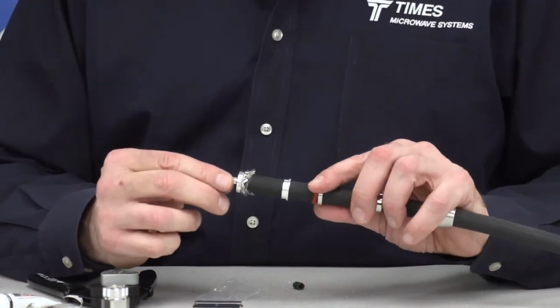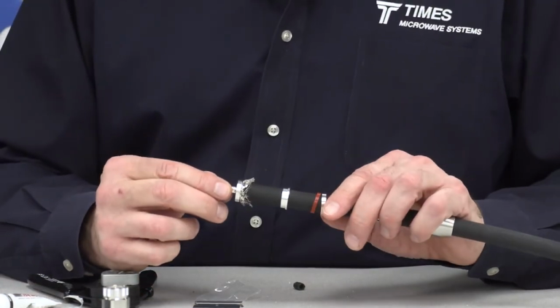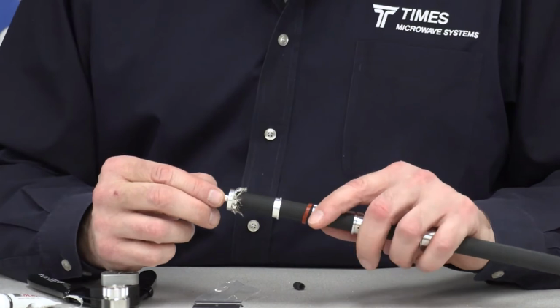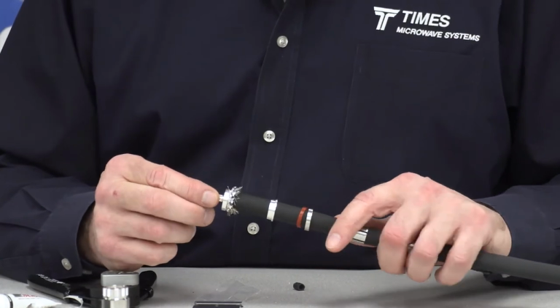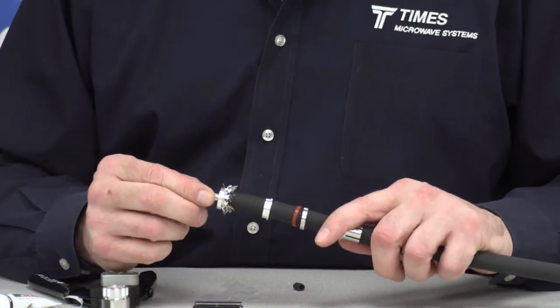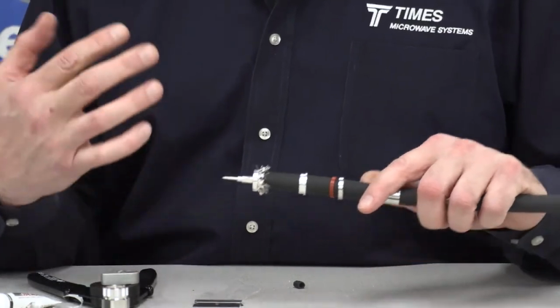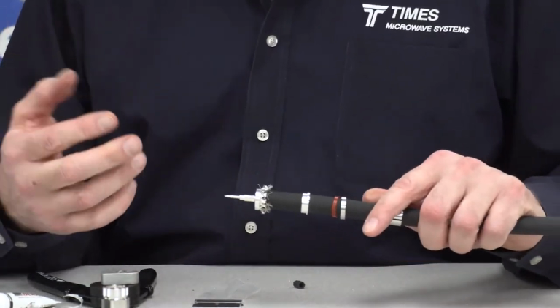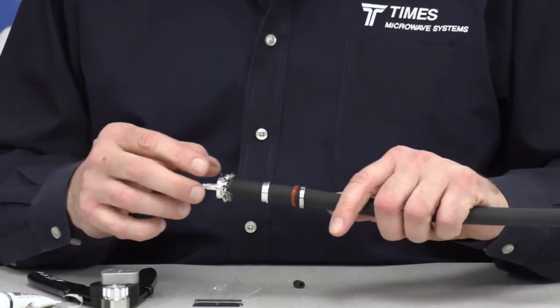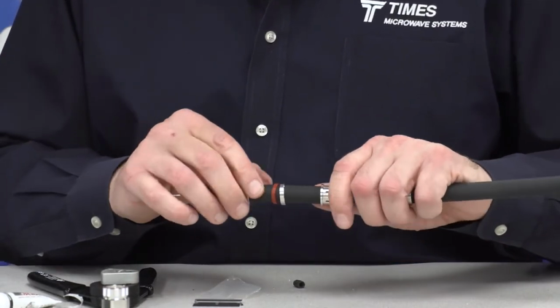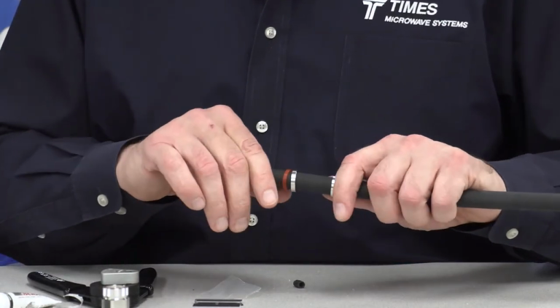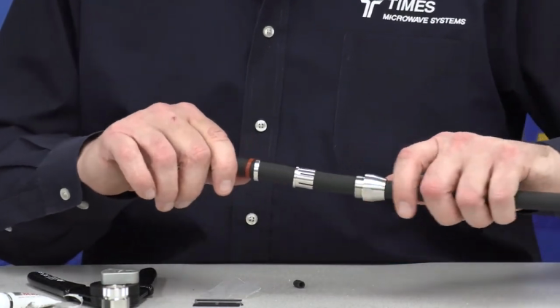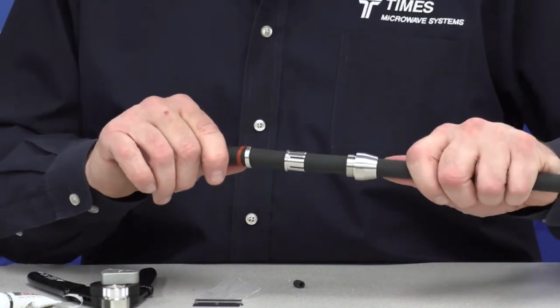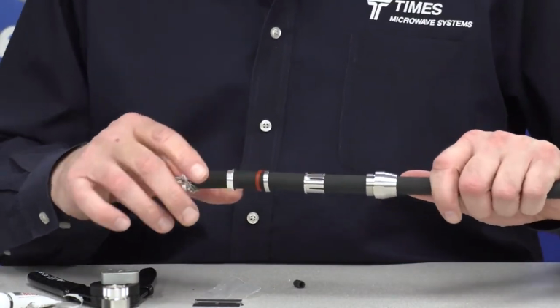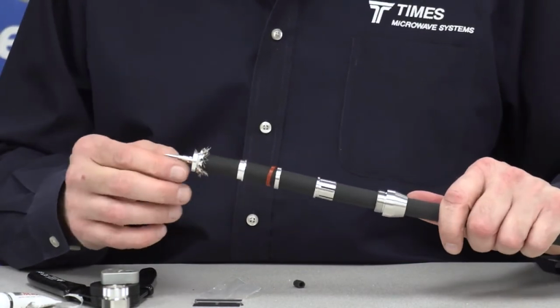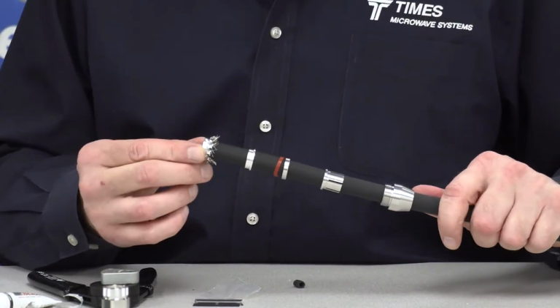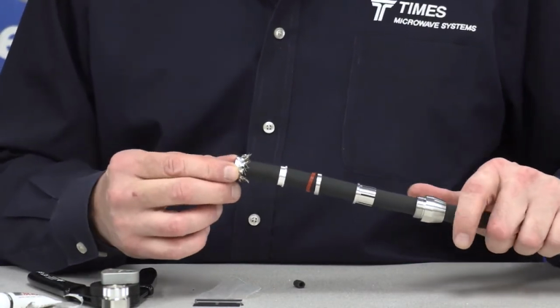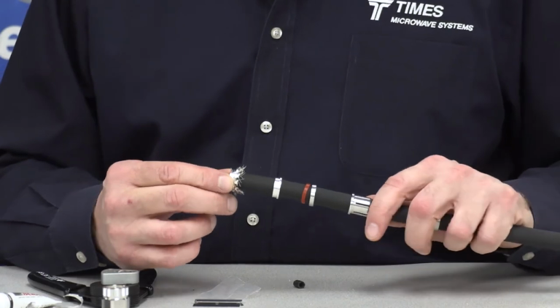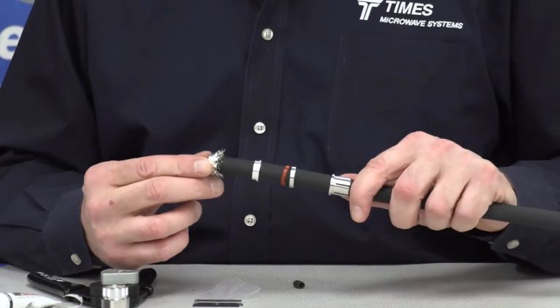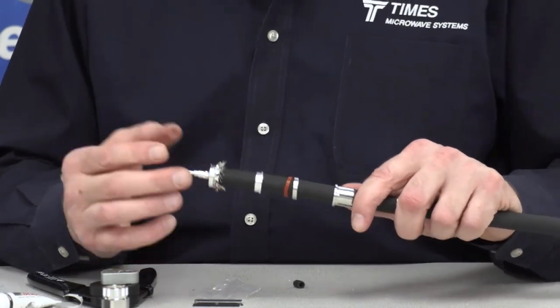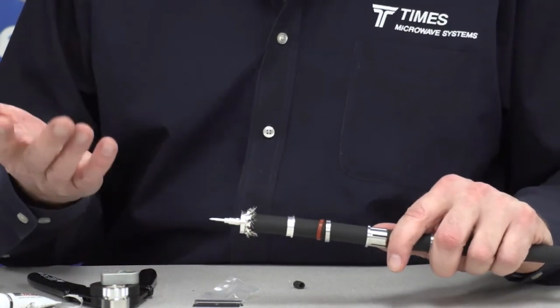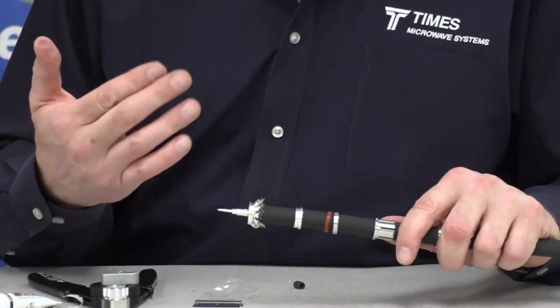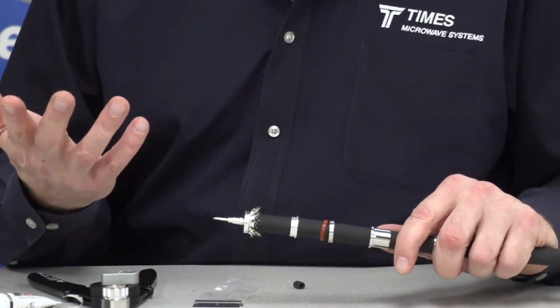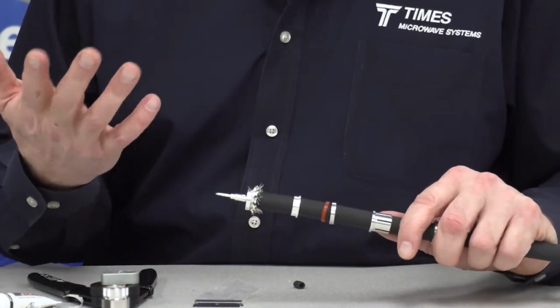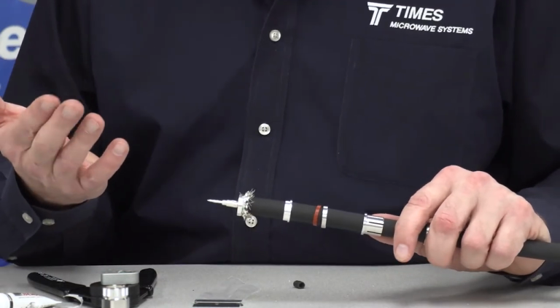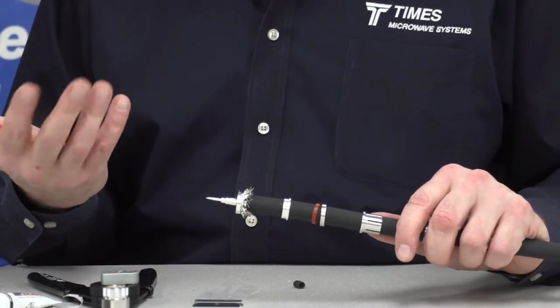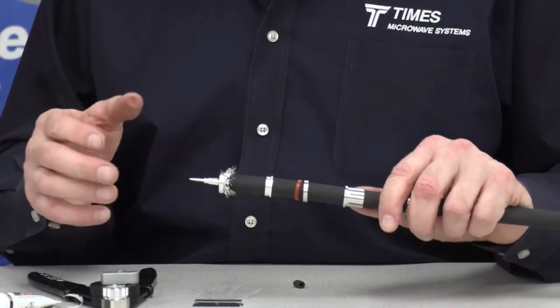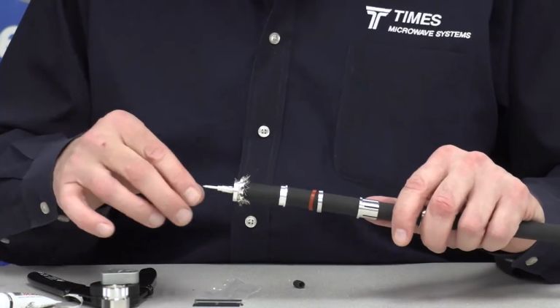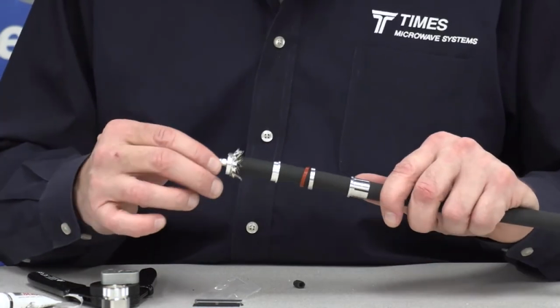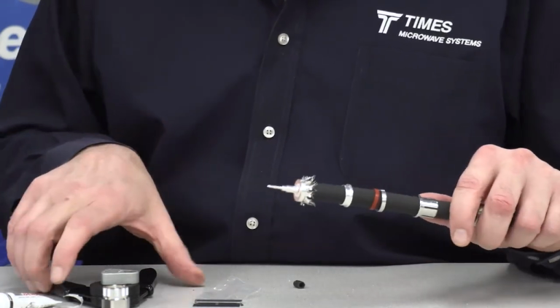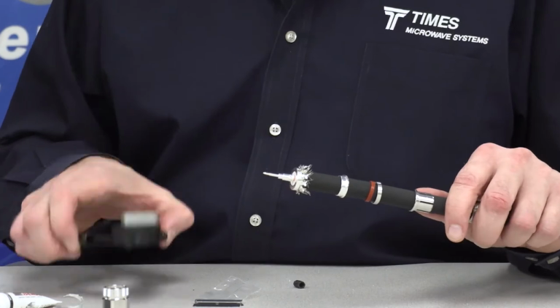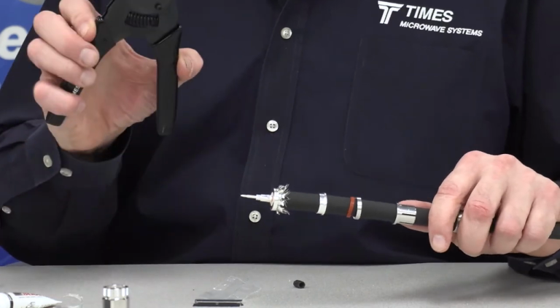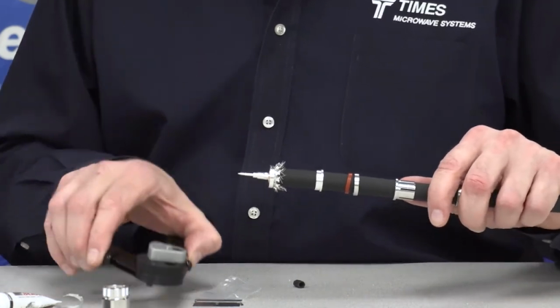You have to be concerned sometimes with a hex crimp regarding thermal coefficients, depending upon where you're using the cable — extreme cold. This method has been run through all kinds of testing: vibration, temperature shock. We have data available to back up this method of crimping the pin.